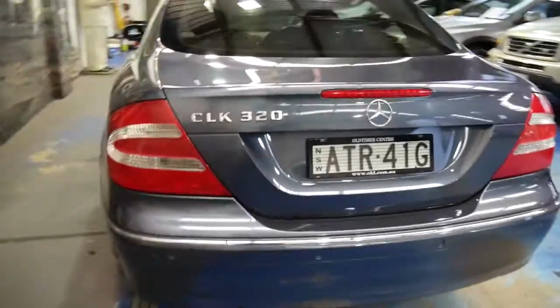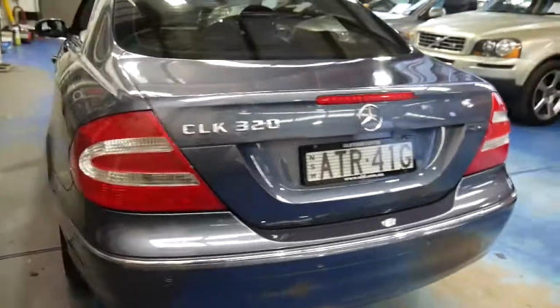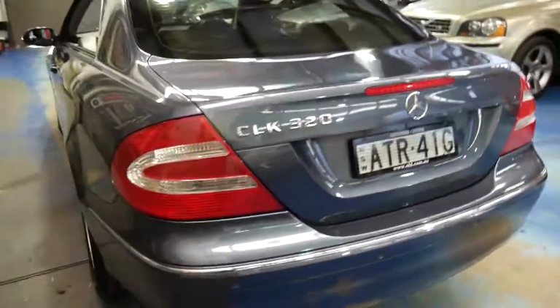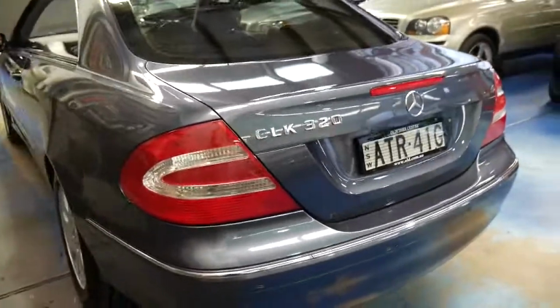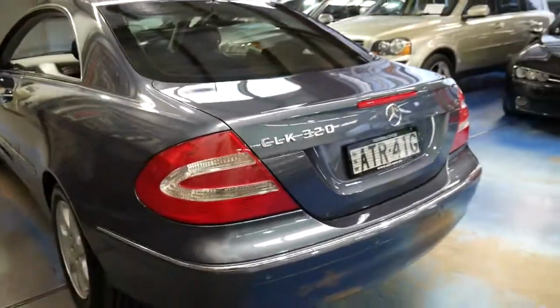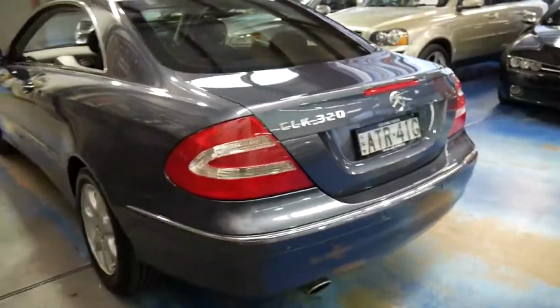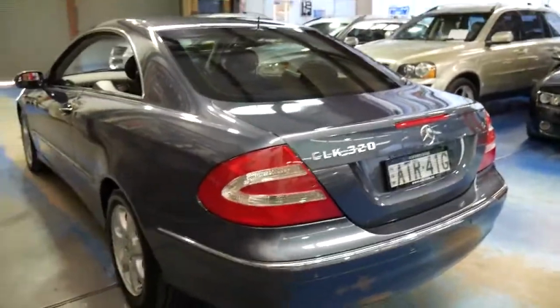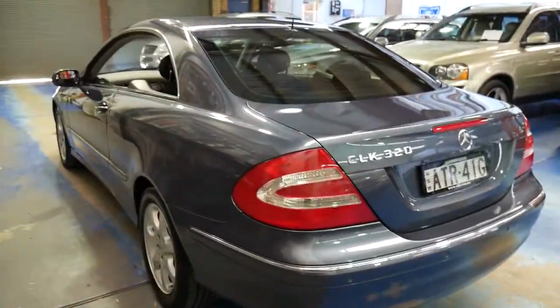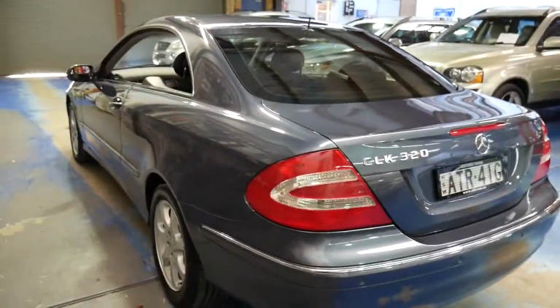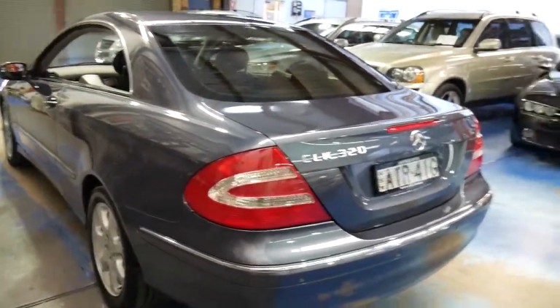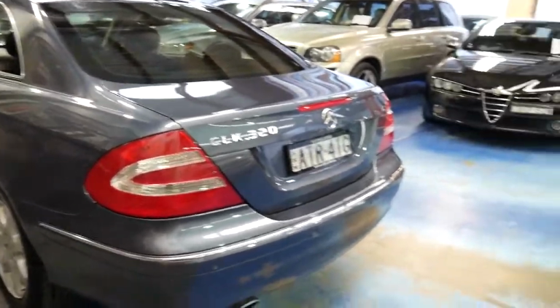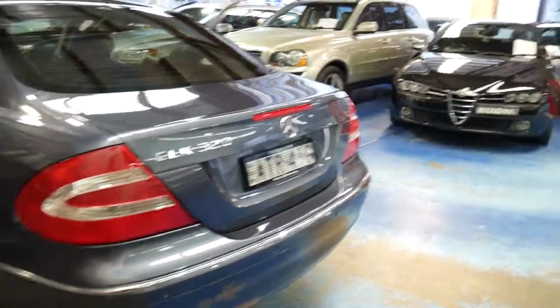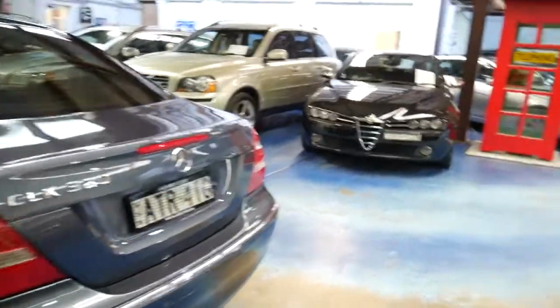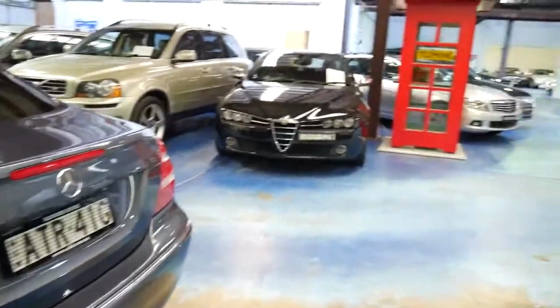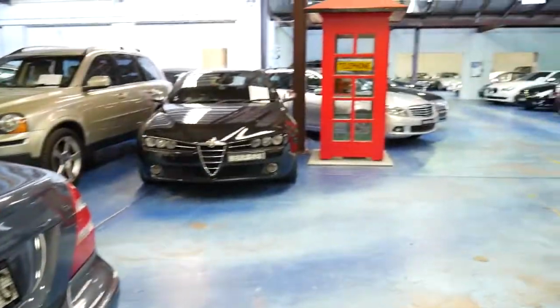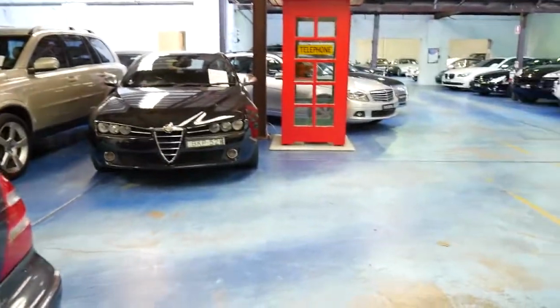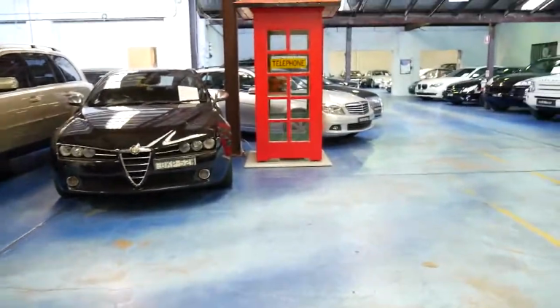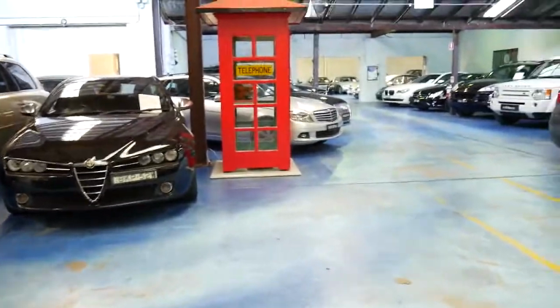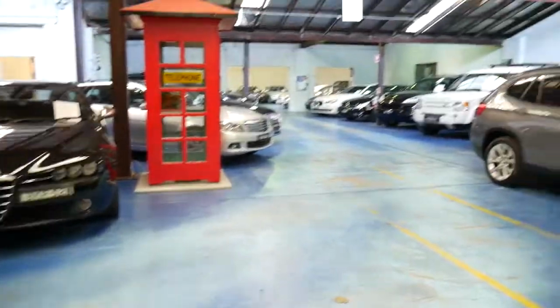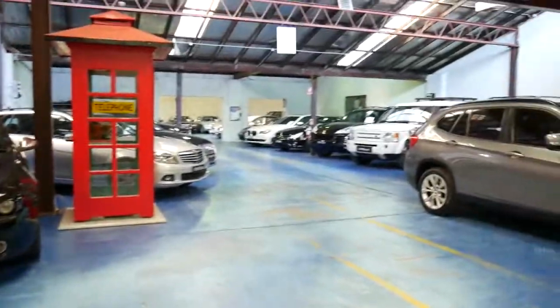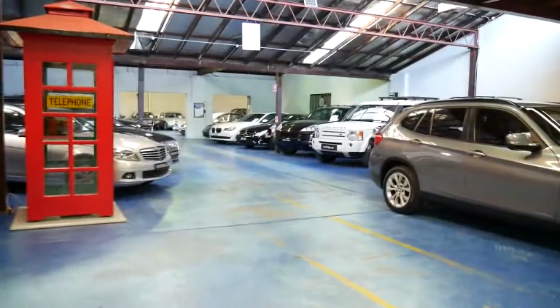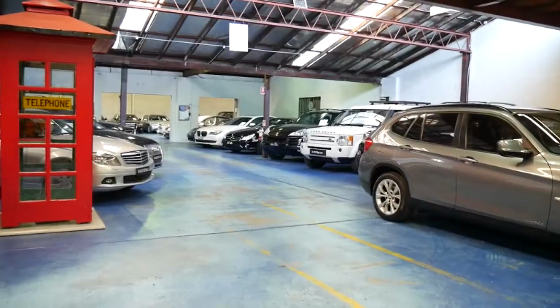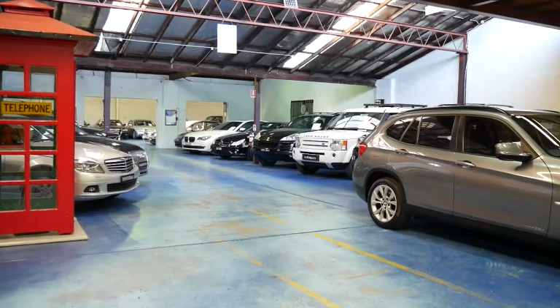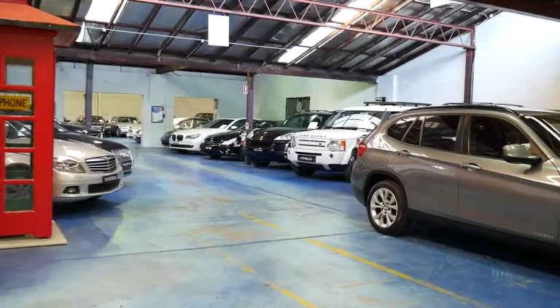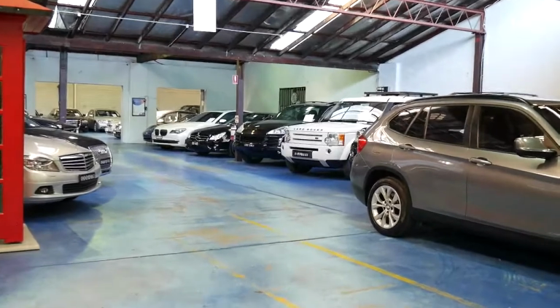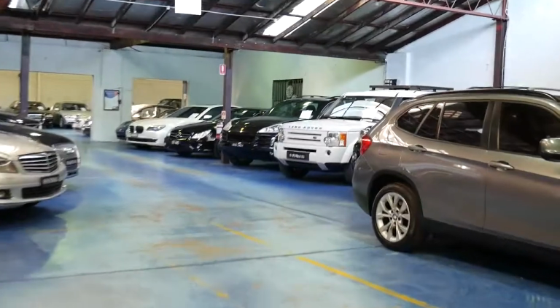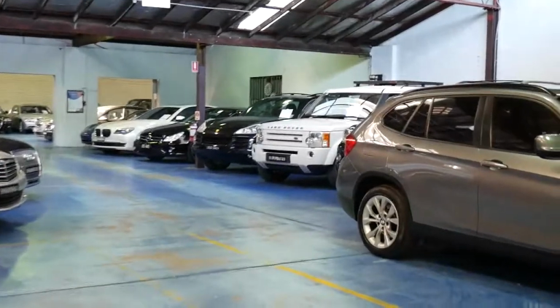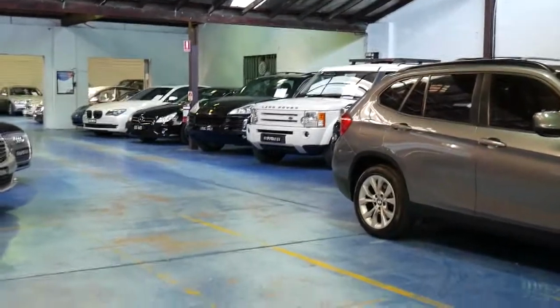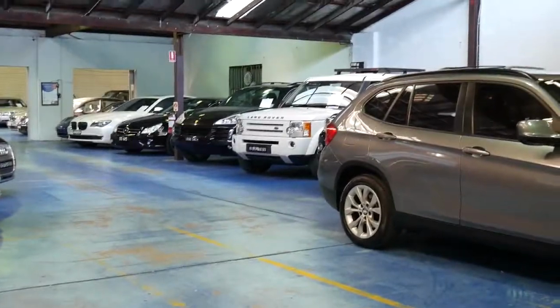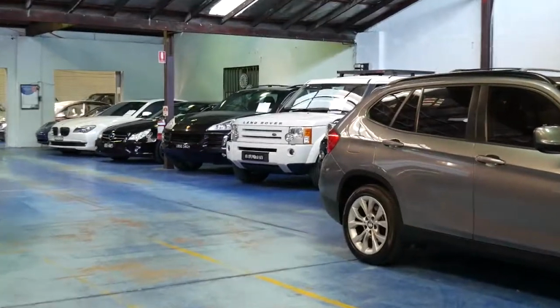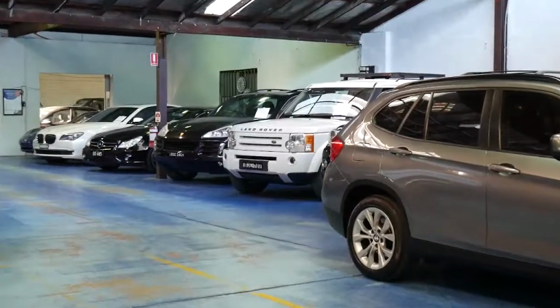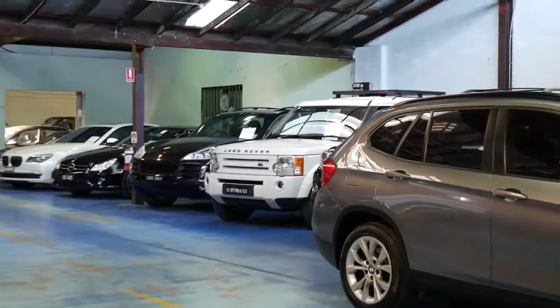It's a car we're very proud to offer you from the Old Timer Centre. Our location is in Marrickville and we've got about 80 vehicles in stock. Thanks again for watching and we look forward to hearing from you.